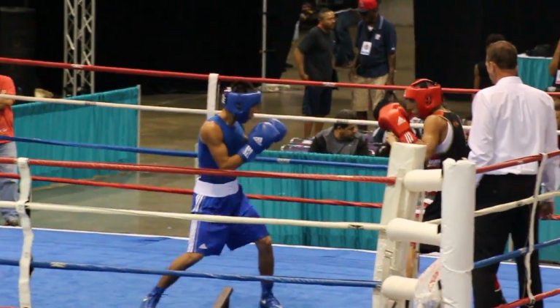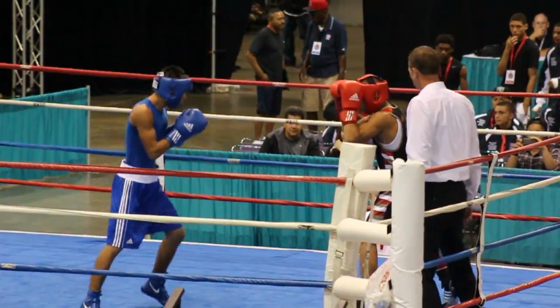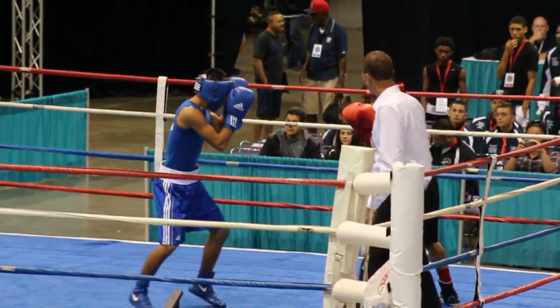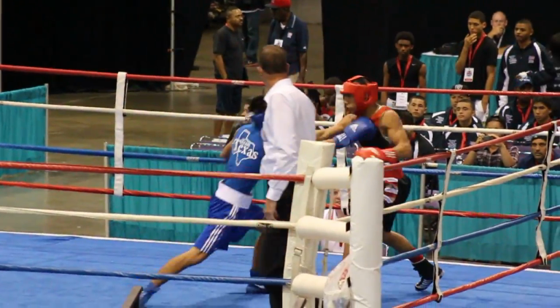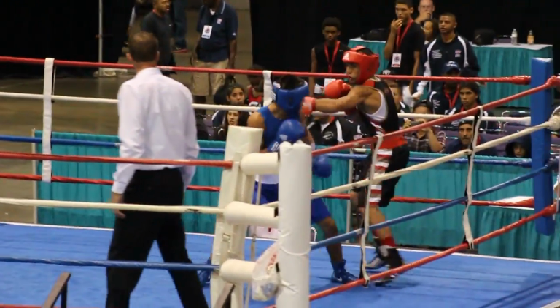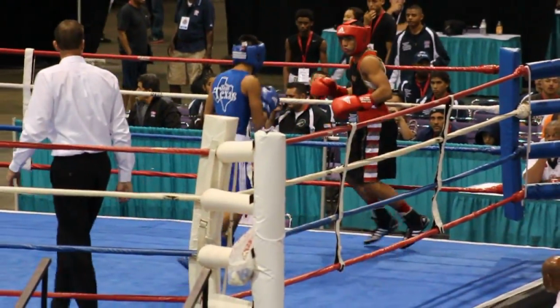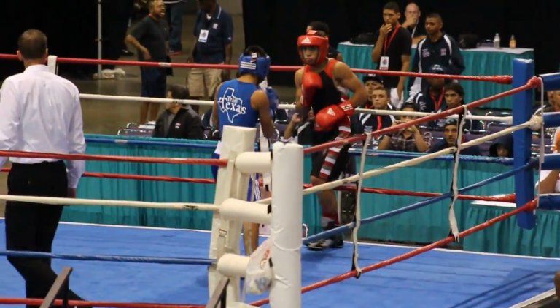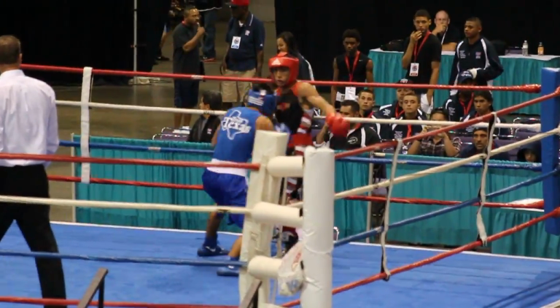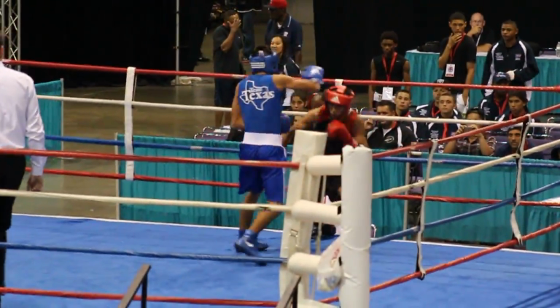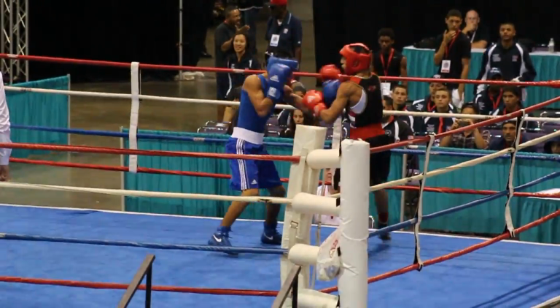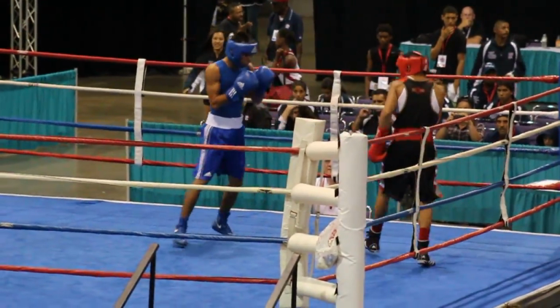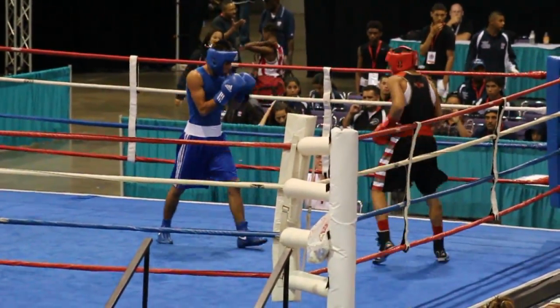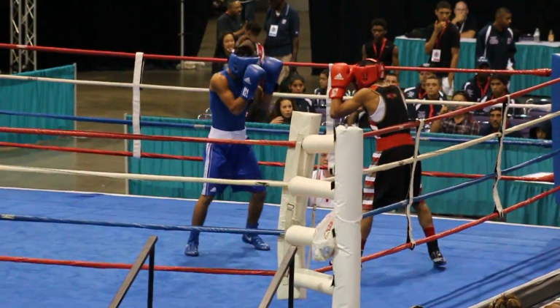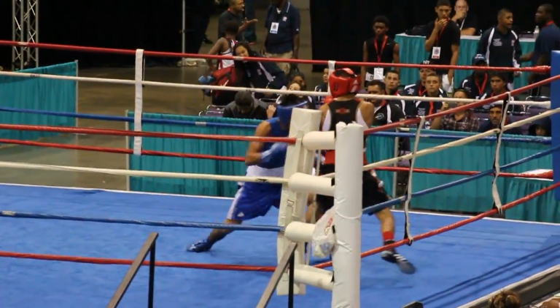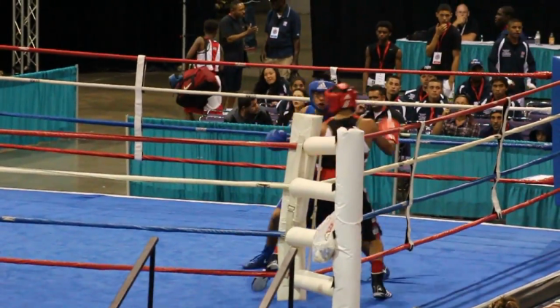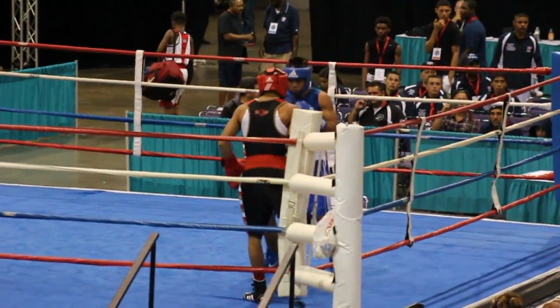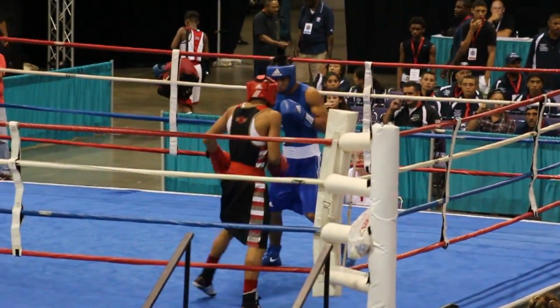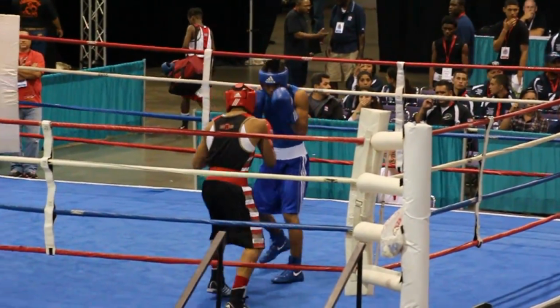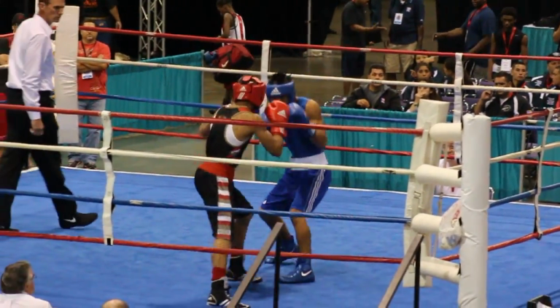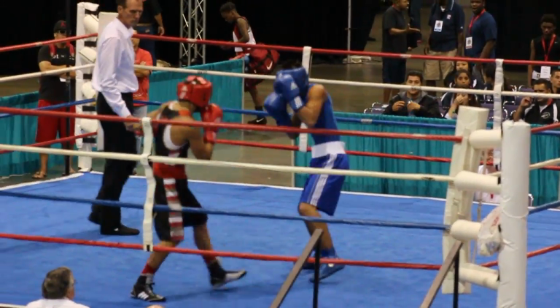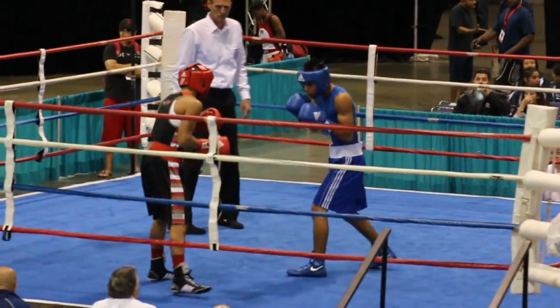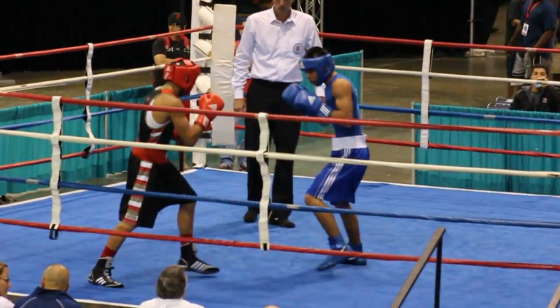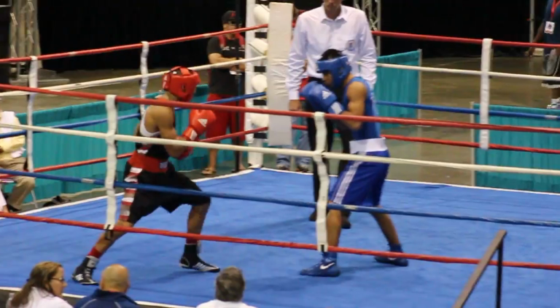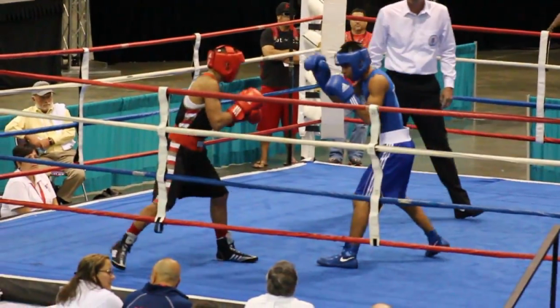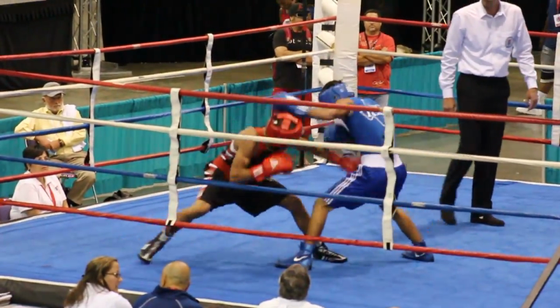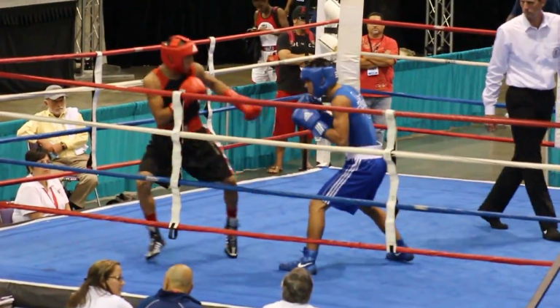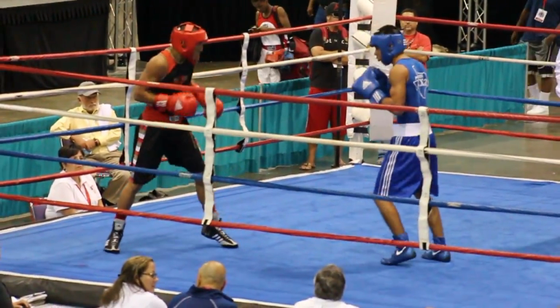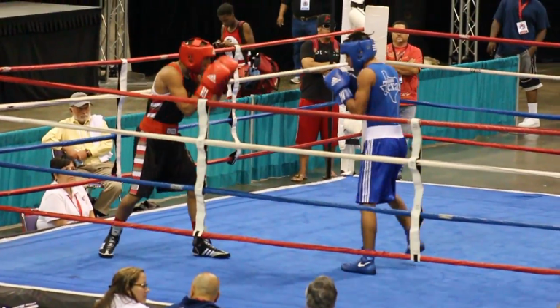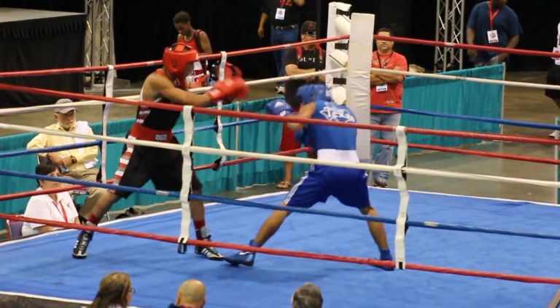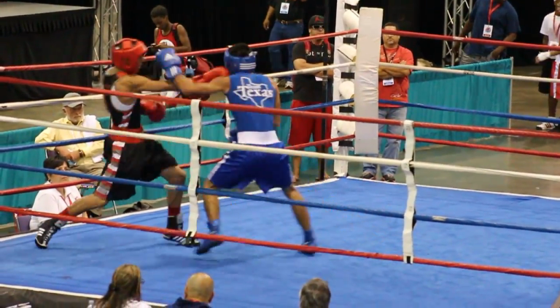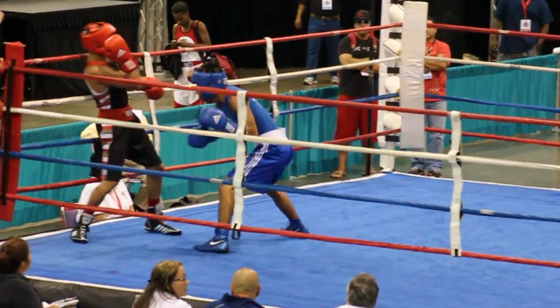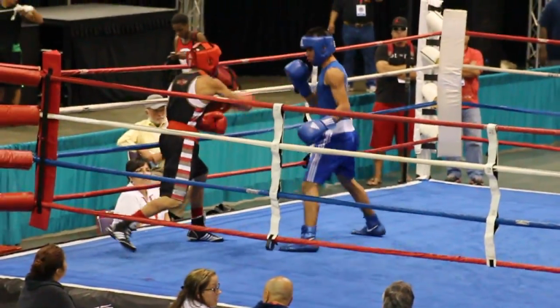In the 125-pound male division, boxing out of the red corner from the Bronx, New York: Steven Galeano. And from Lafayette, Louisiana: Trevon Bonnet in the blue corner.